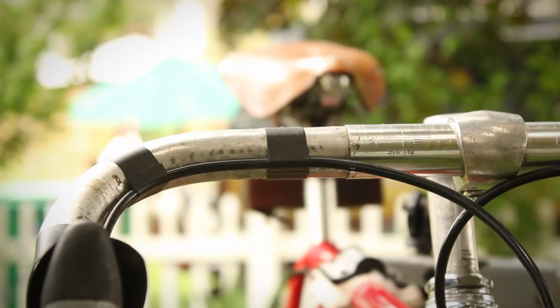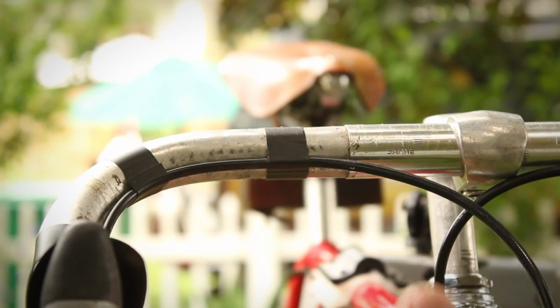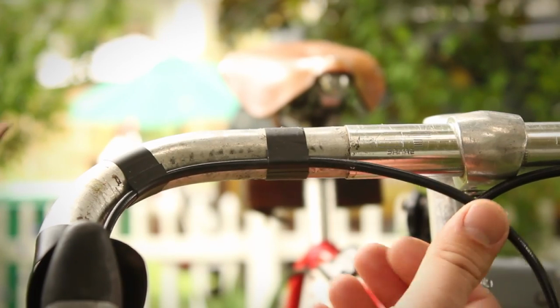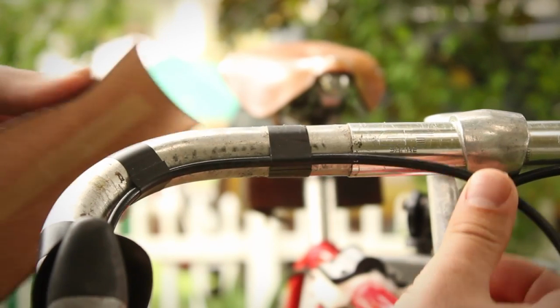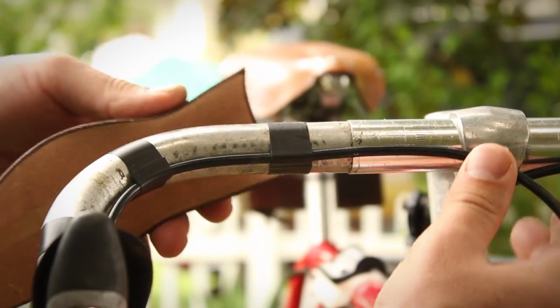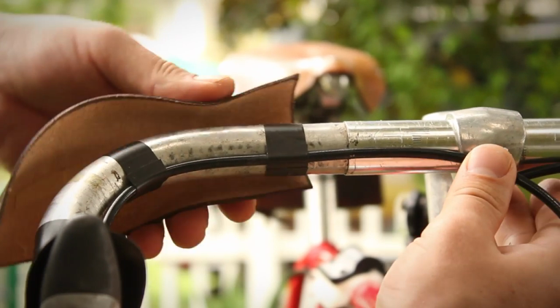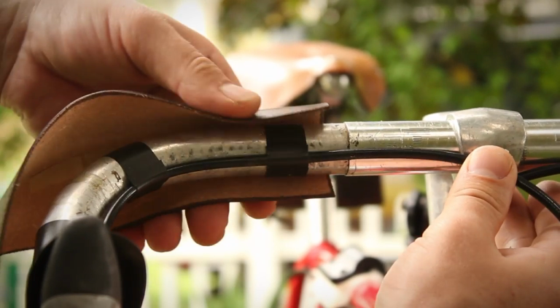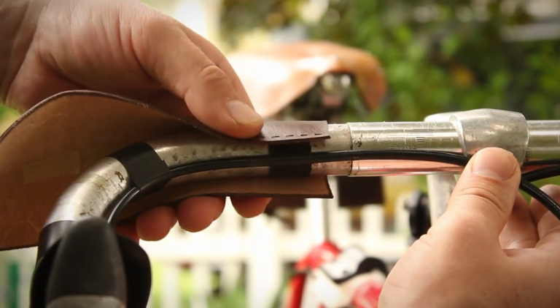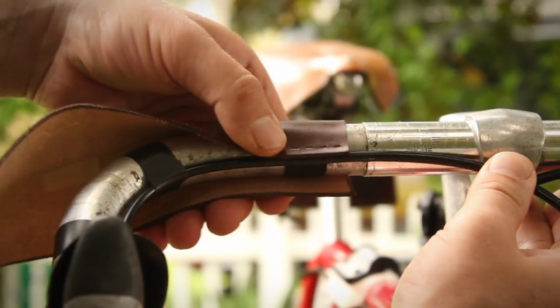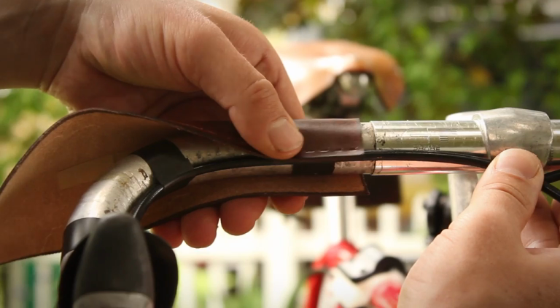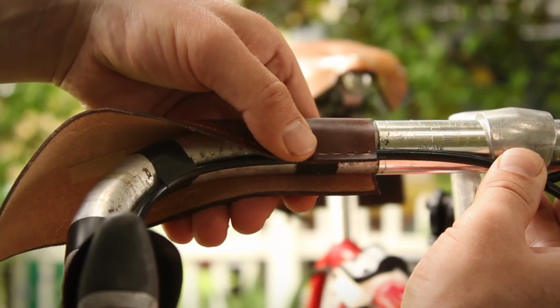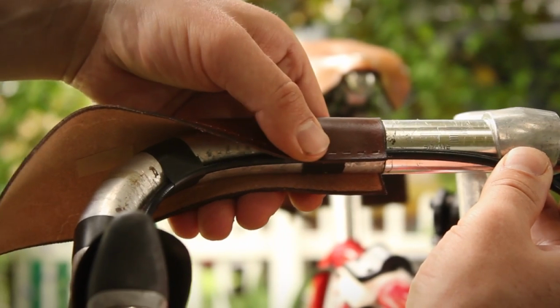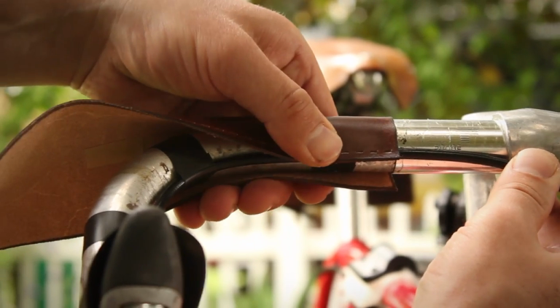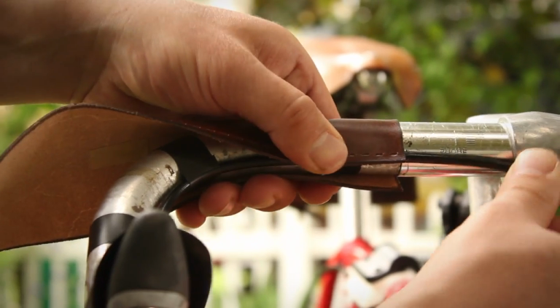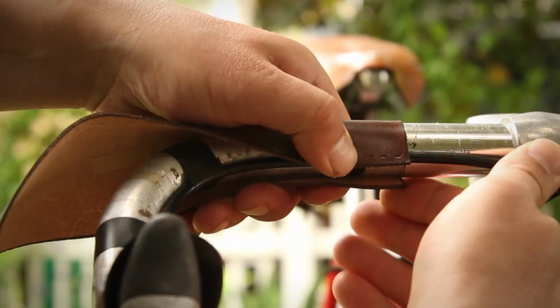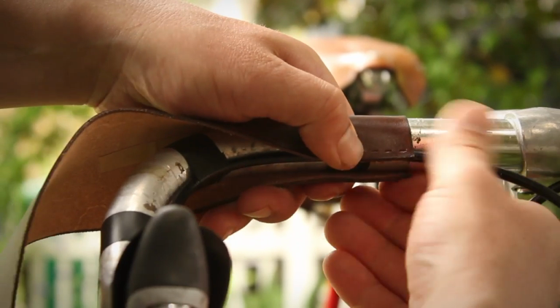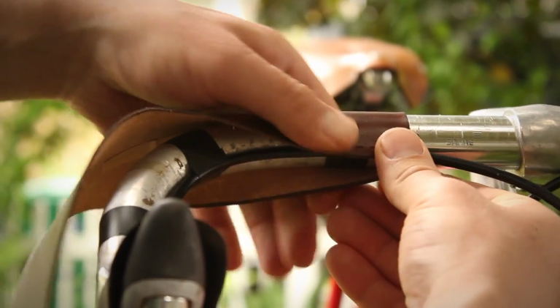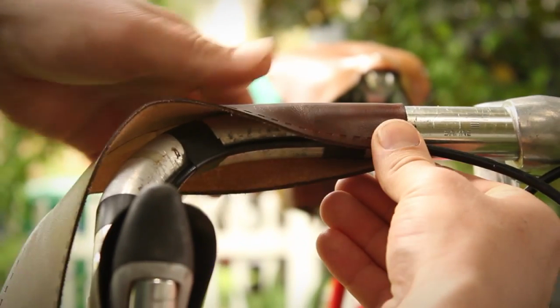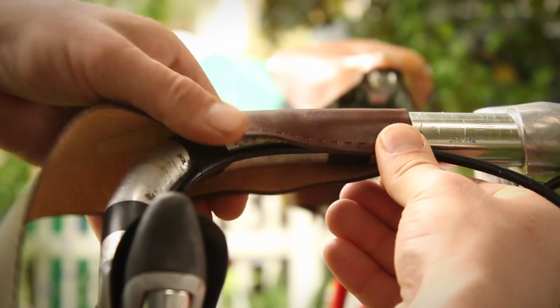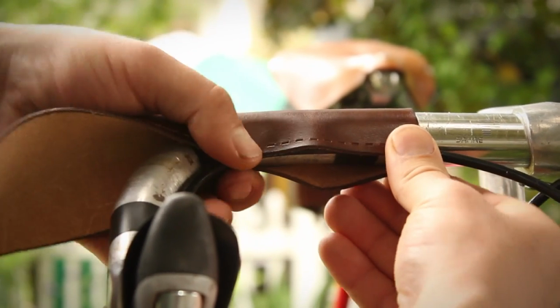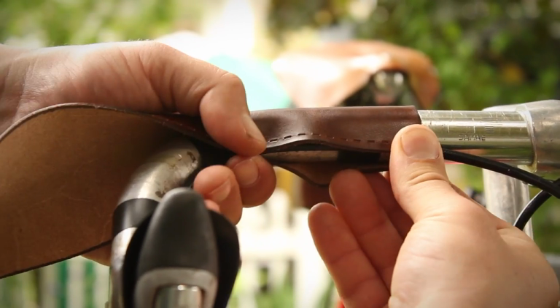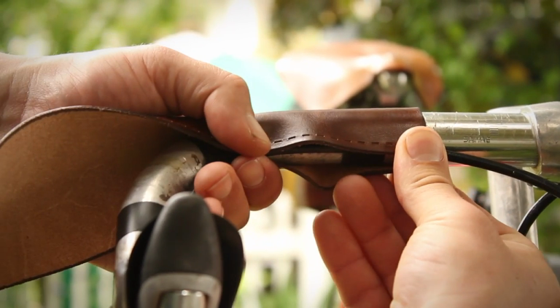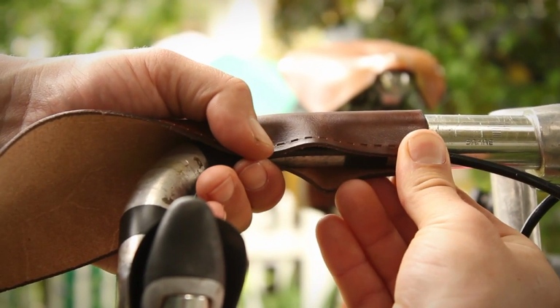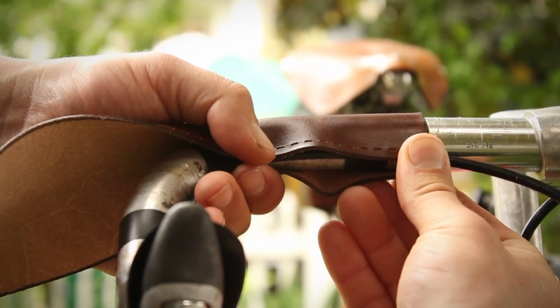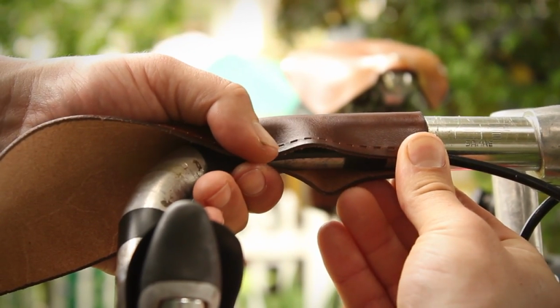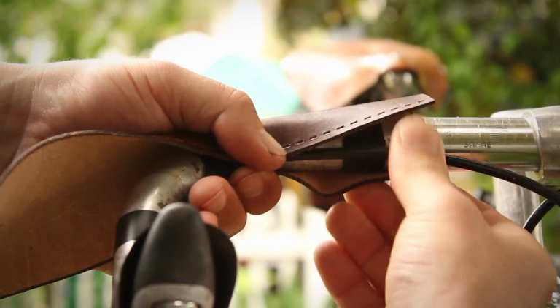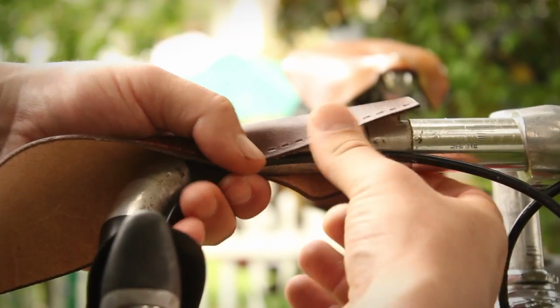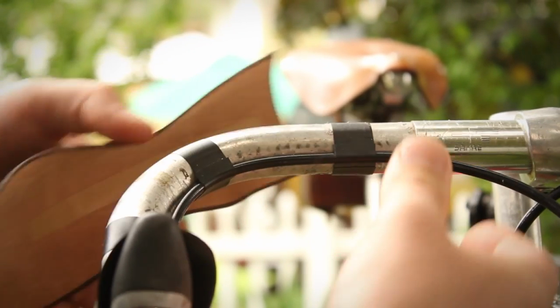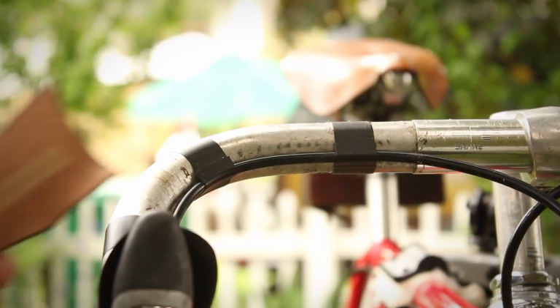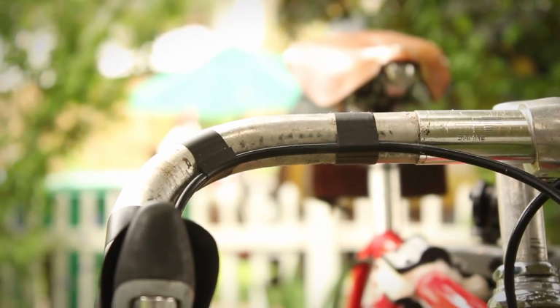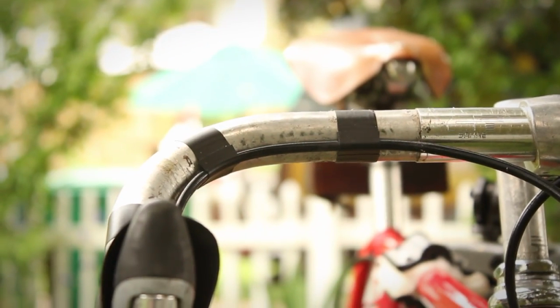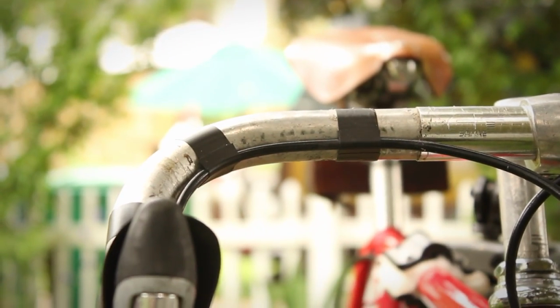Position the grips on the bar to give yourself an idea of how it's going to look. I like to position the threads along the front of the bars so your fingers curl around the stitching.